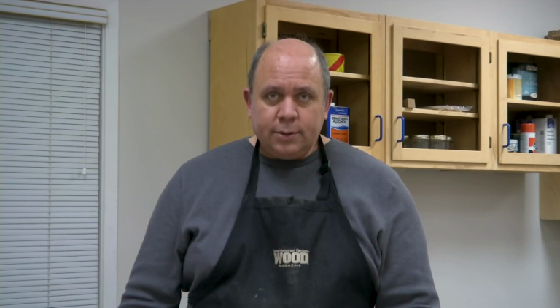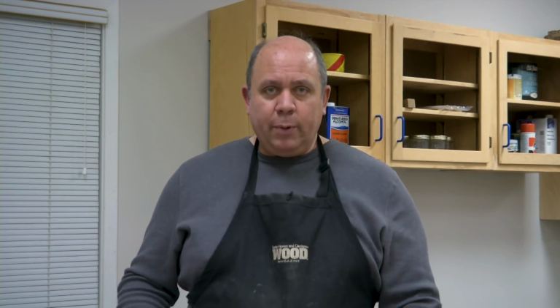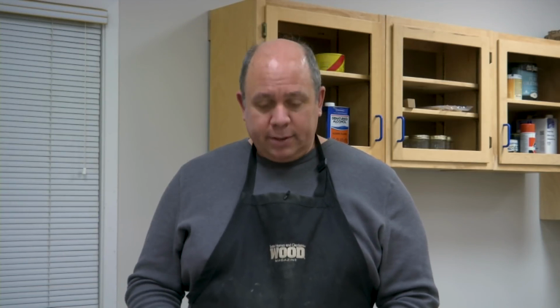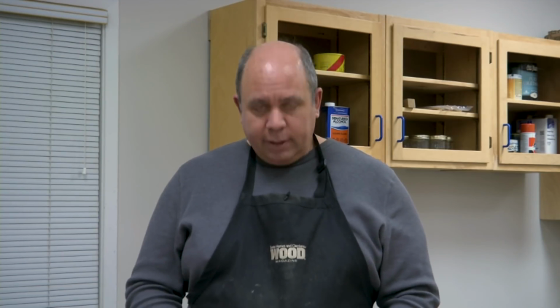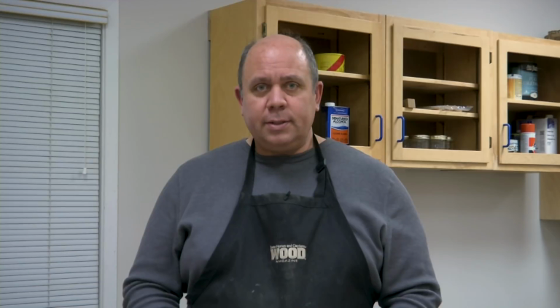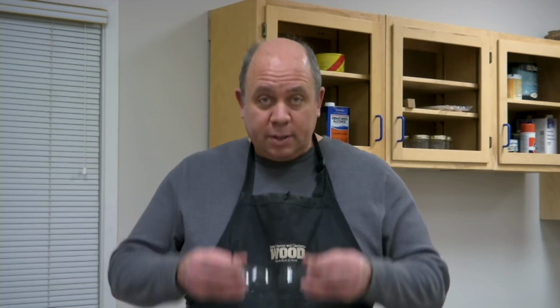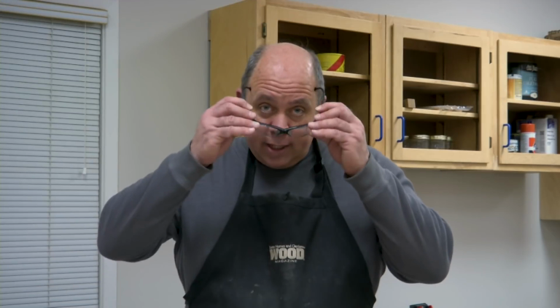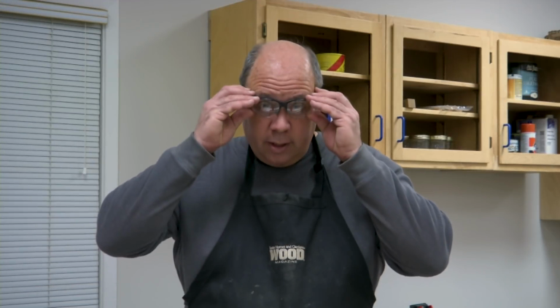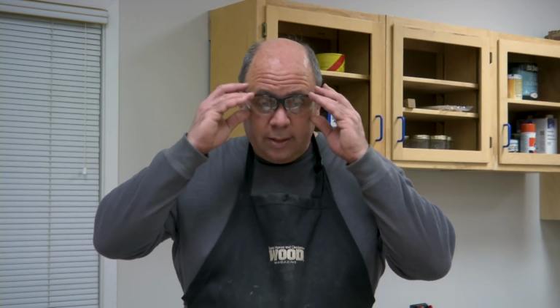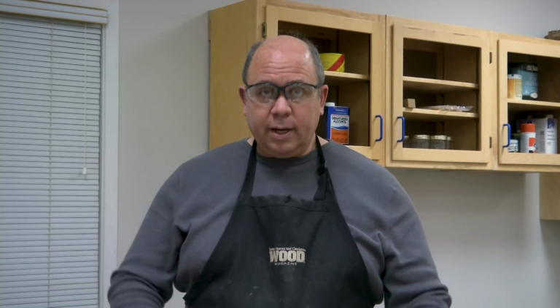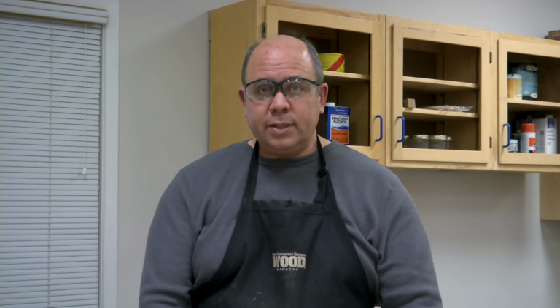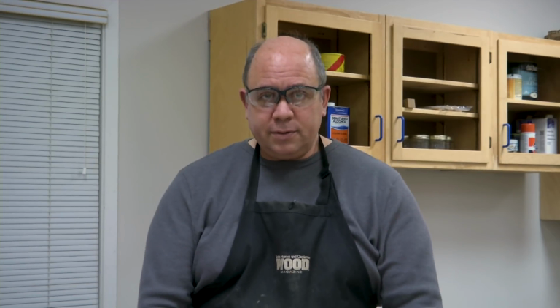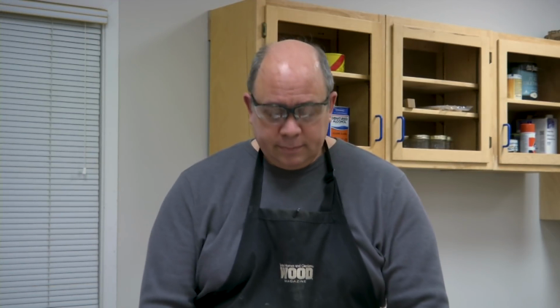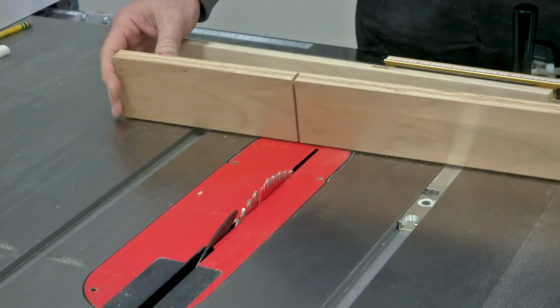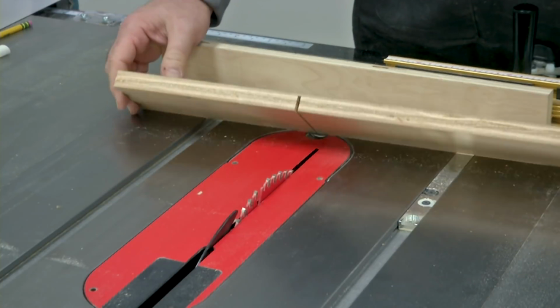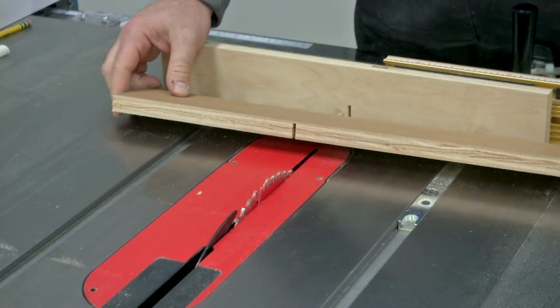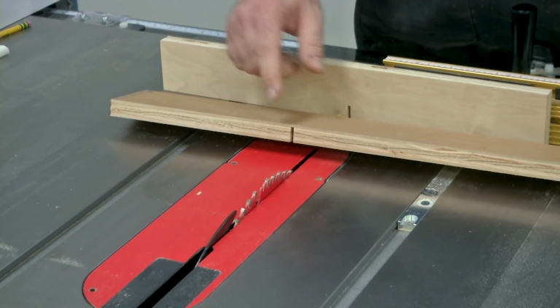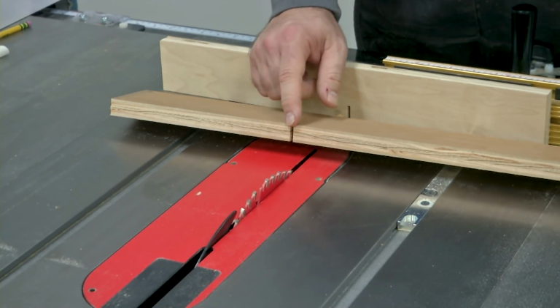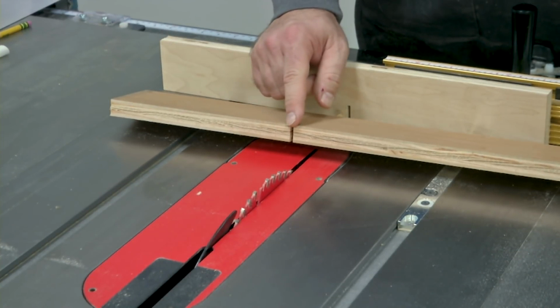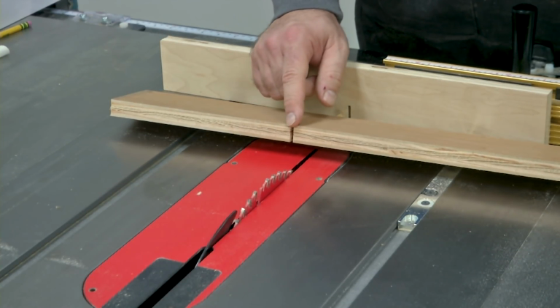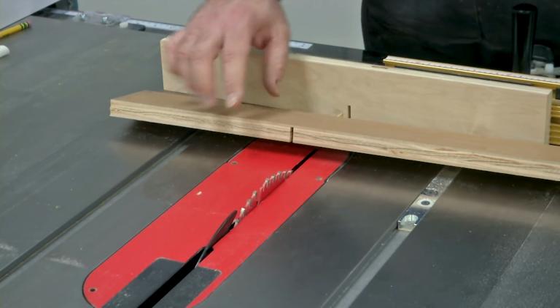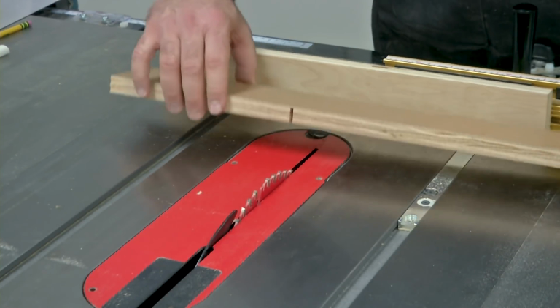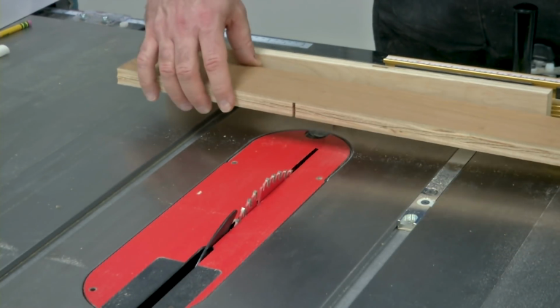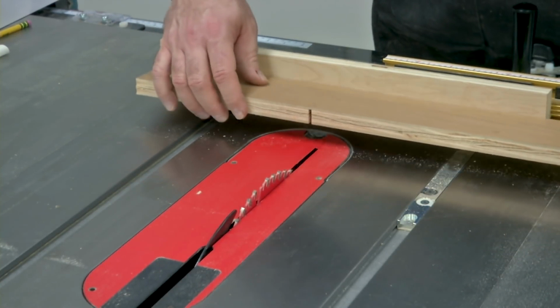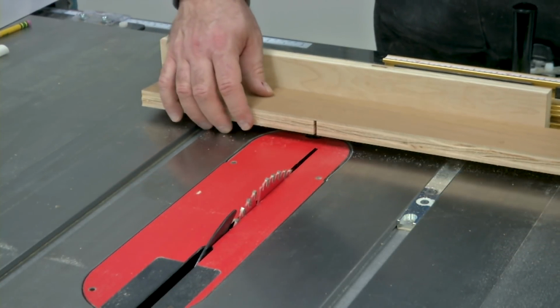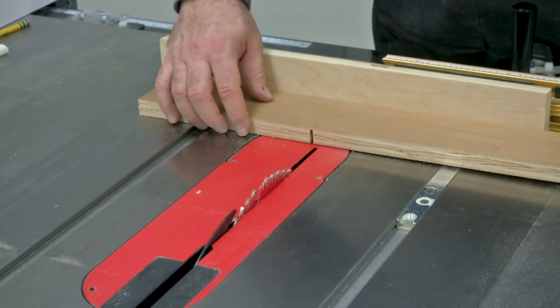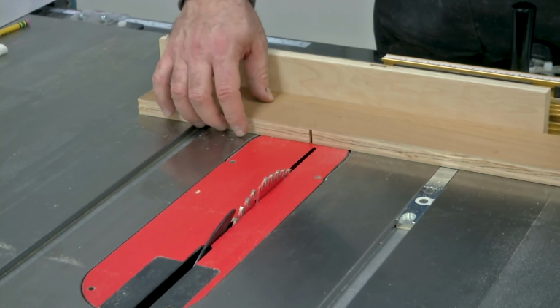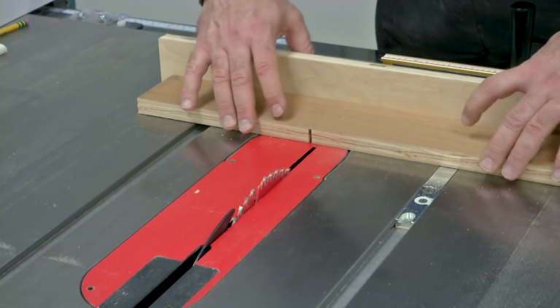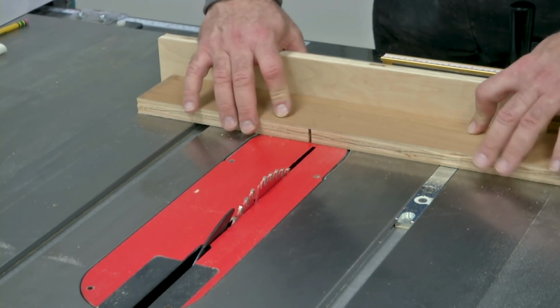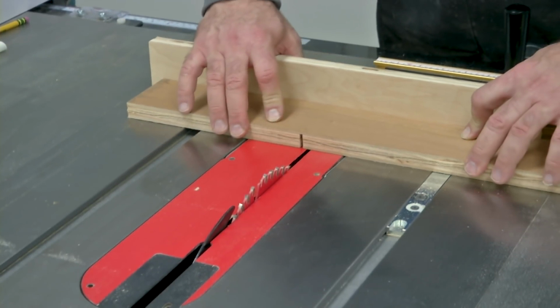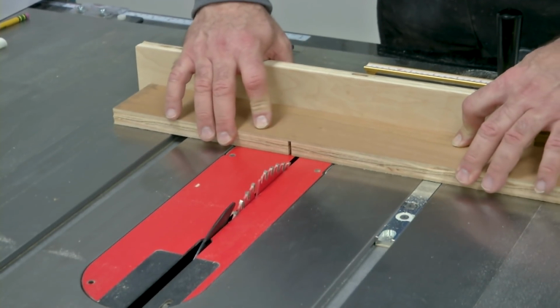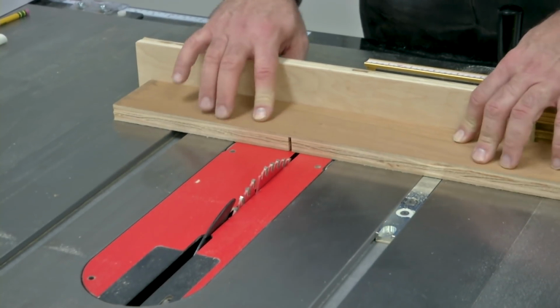Now that we have the auxiliary fence attached to the miter gauge, we can go ahead and start cutting the rest of the kerfs. I'll place the first kerf over the pin and I'm ready to go.